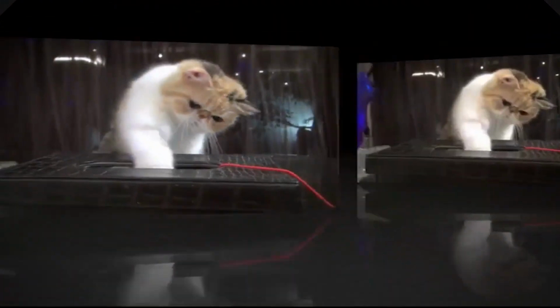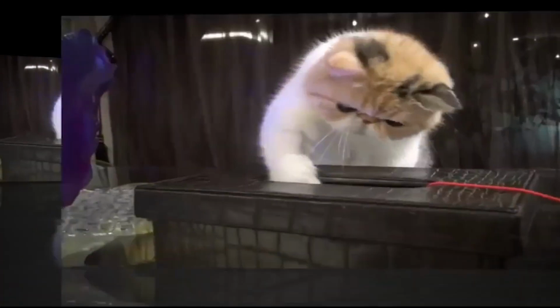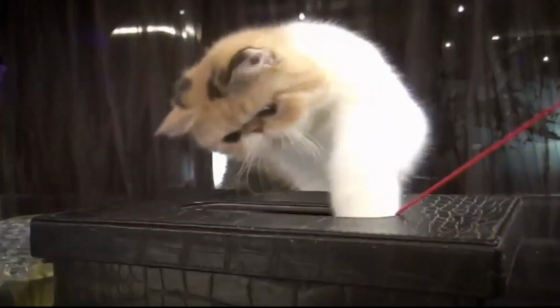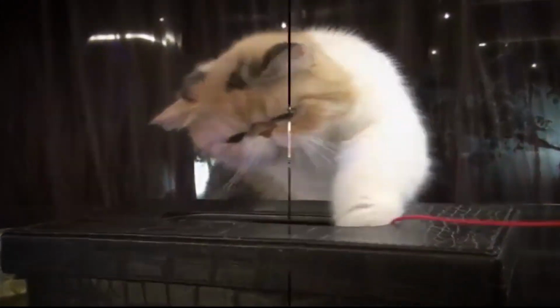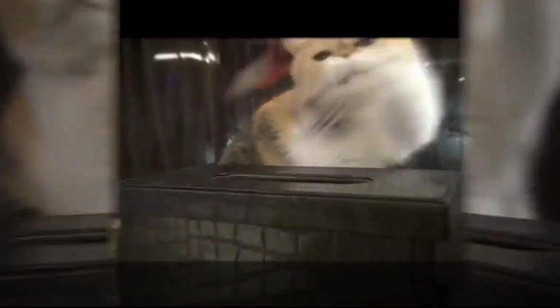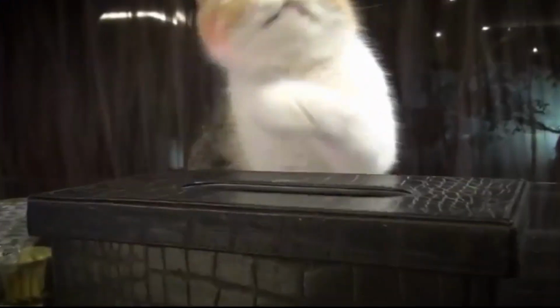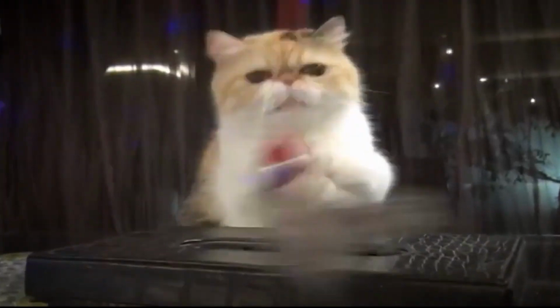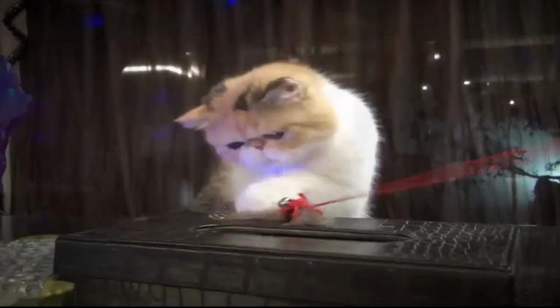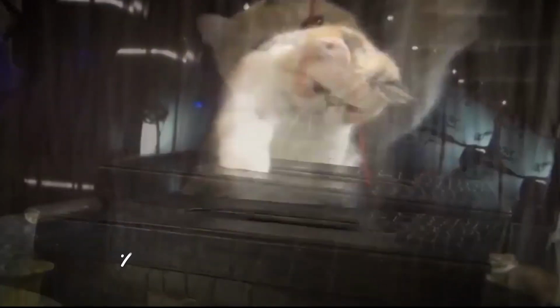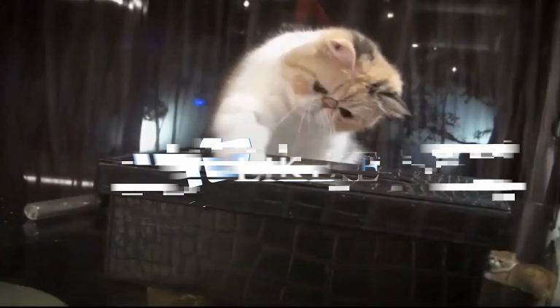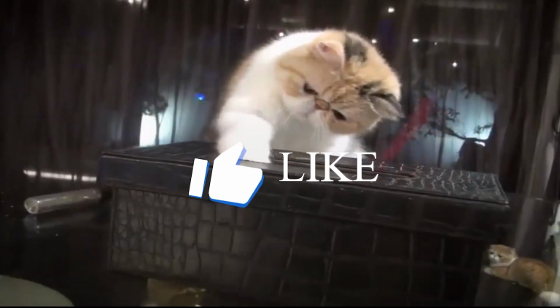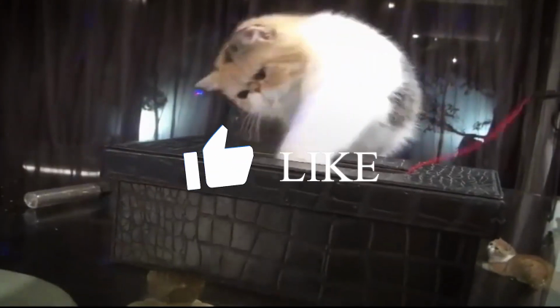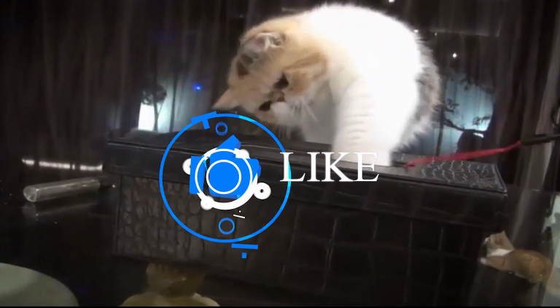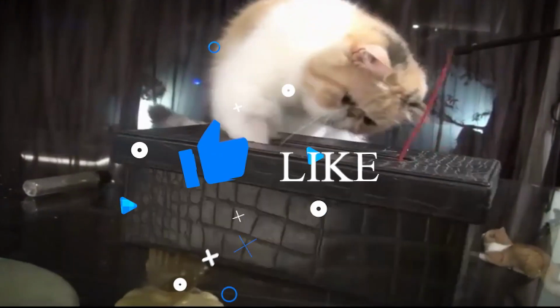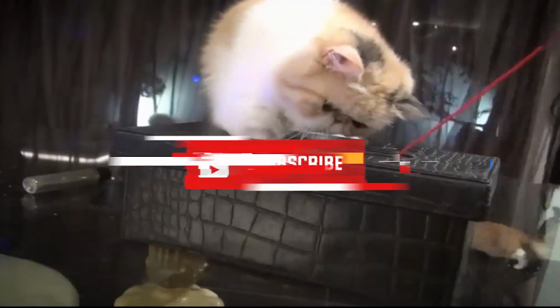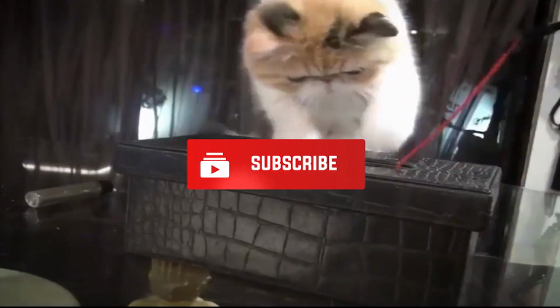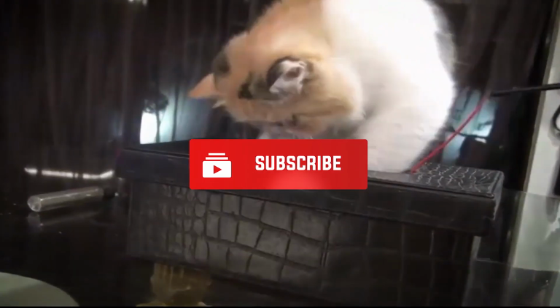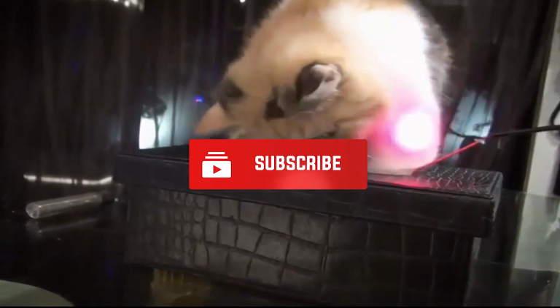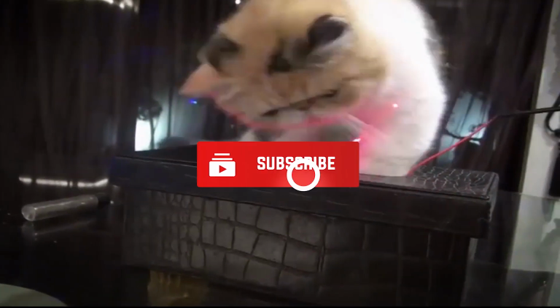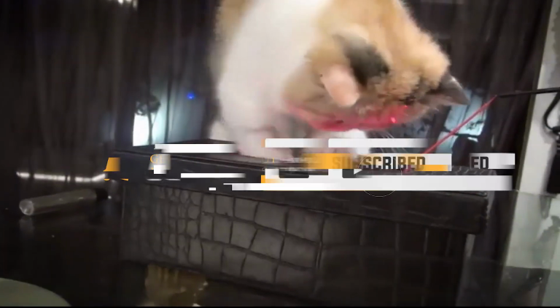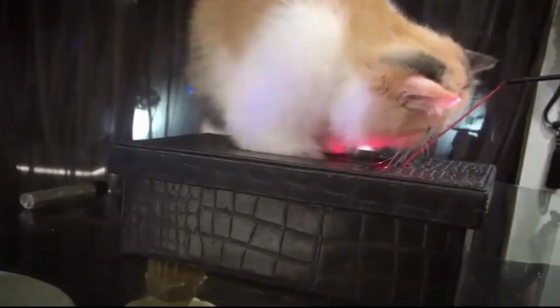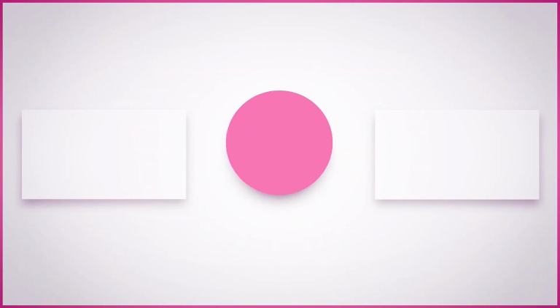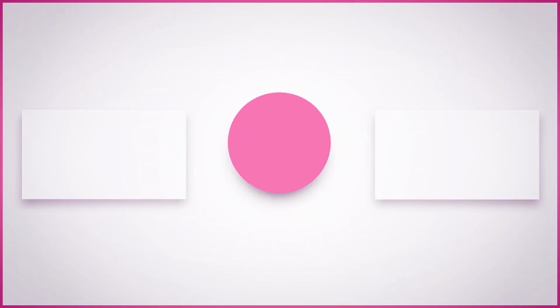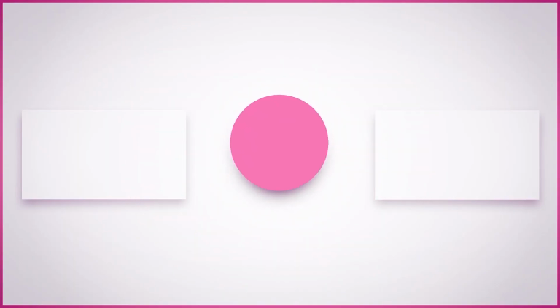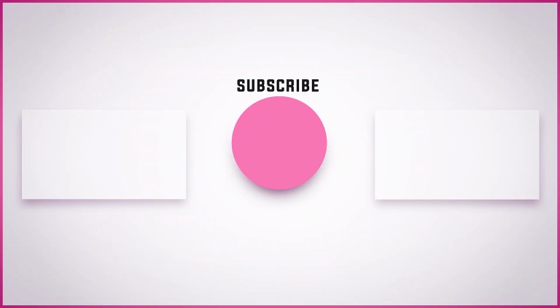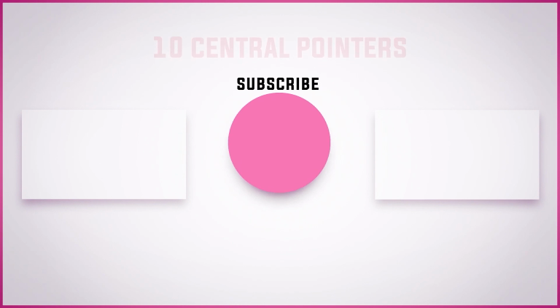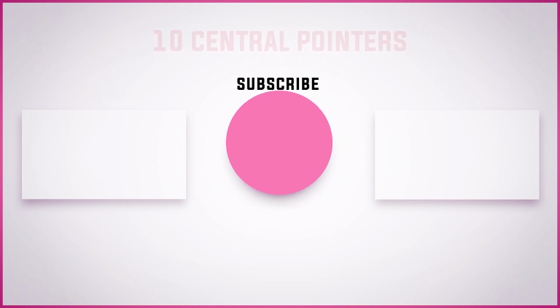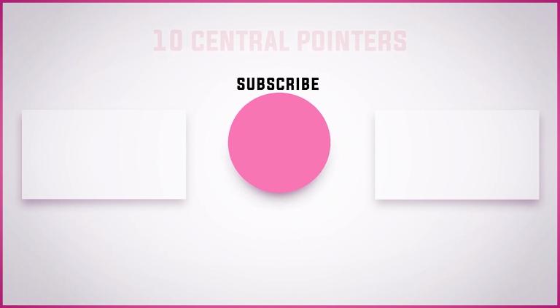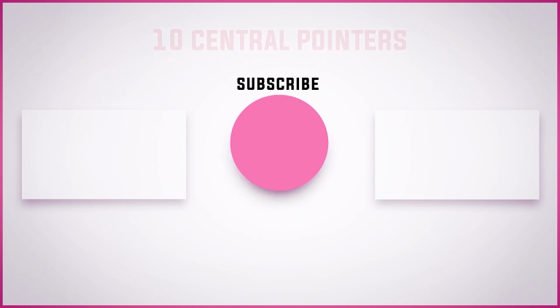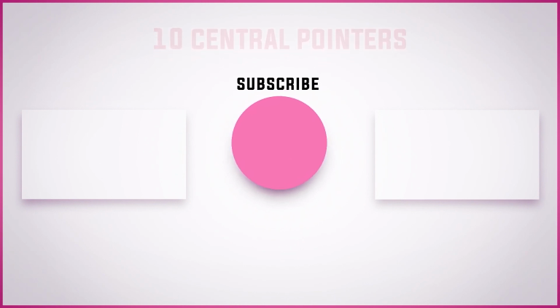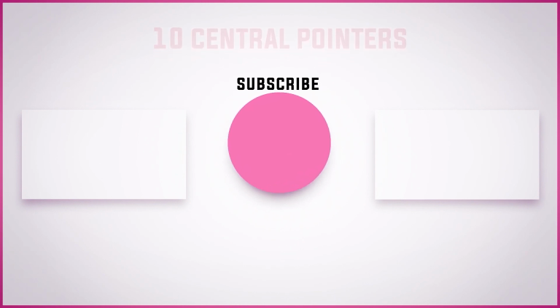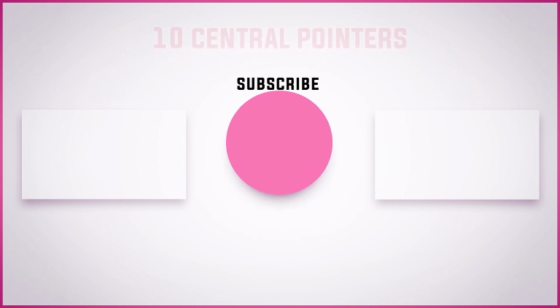This brings us to the end of our video. I hope you enjoyed it. Hit like if you did, and don't forget to subscribe to our channel so you don't miss any videos in the future. Also, watch the two videos that are on your screen right now, because I'm sure you'll love them. With that, I'll see you in the next video.